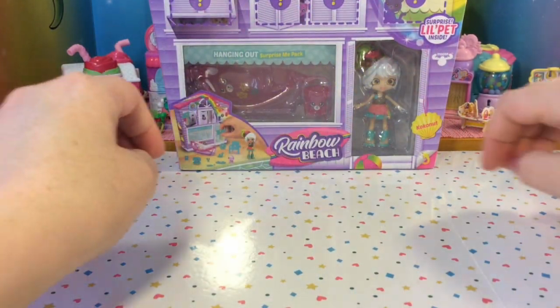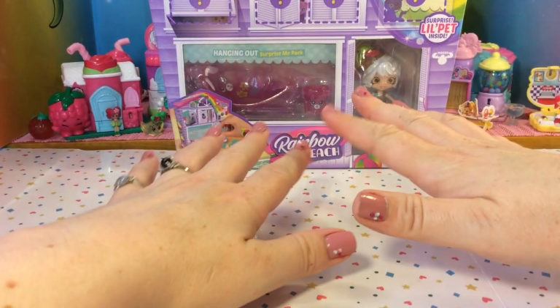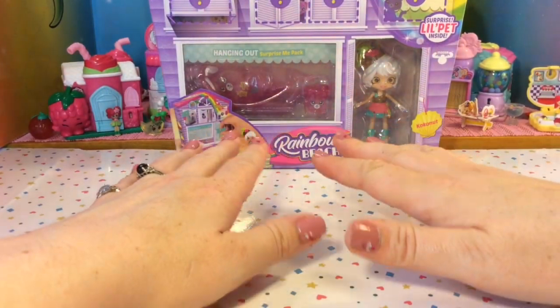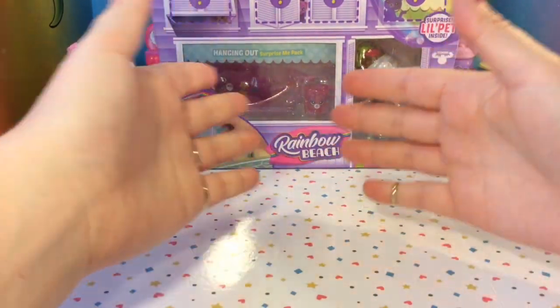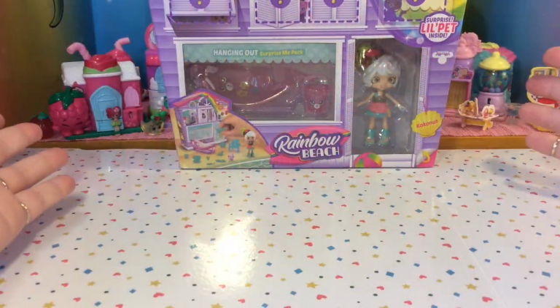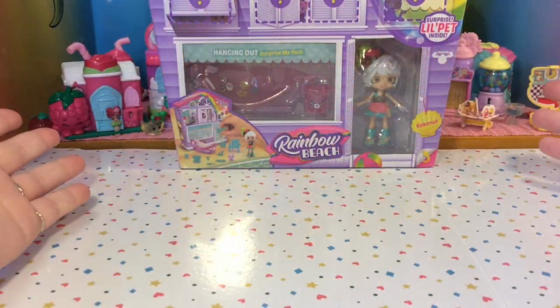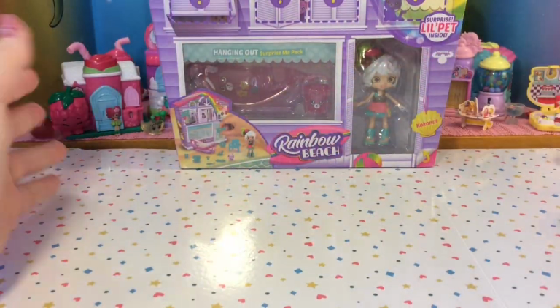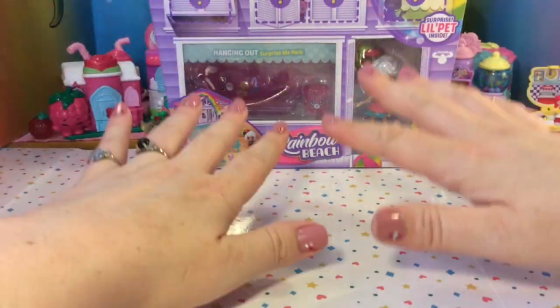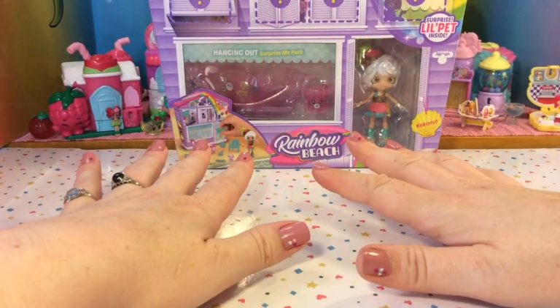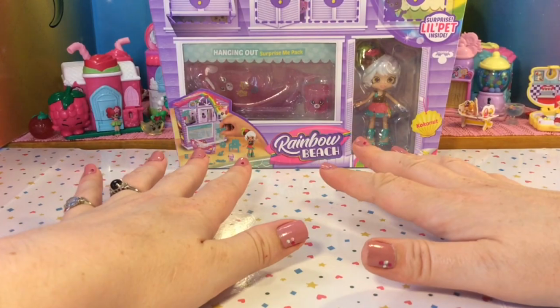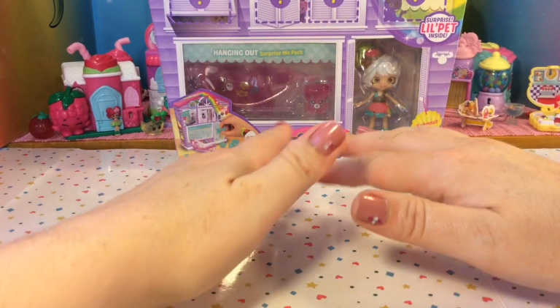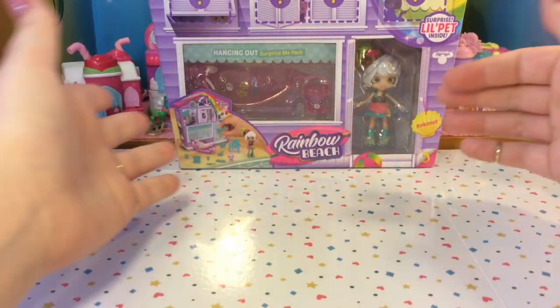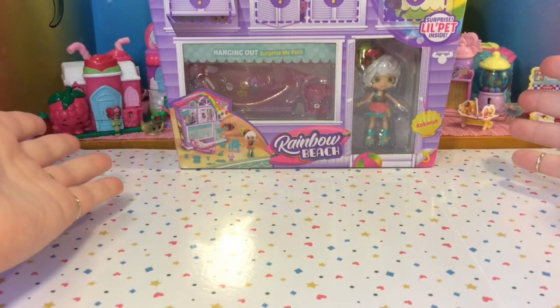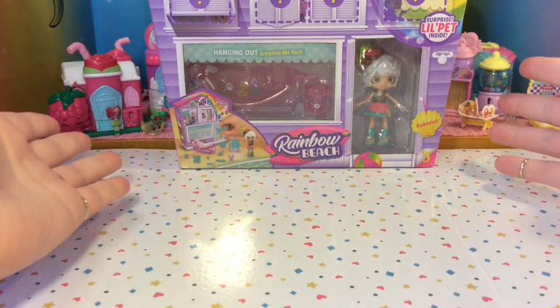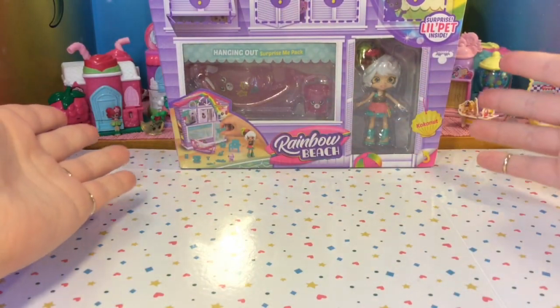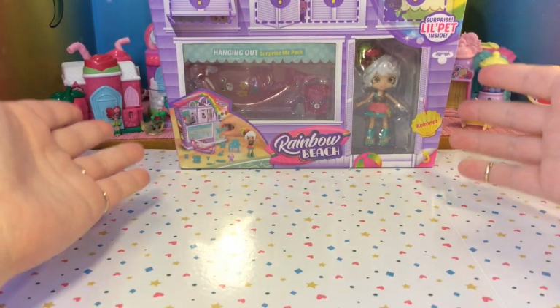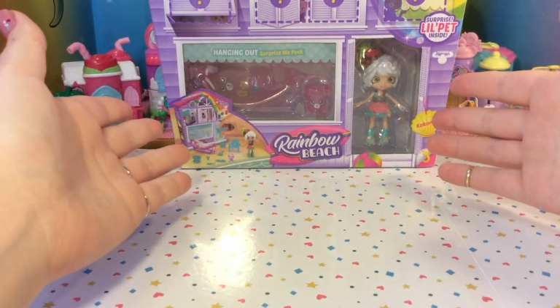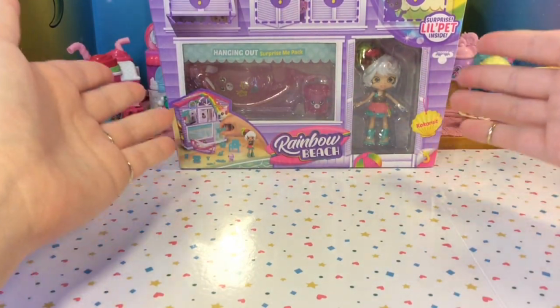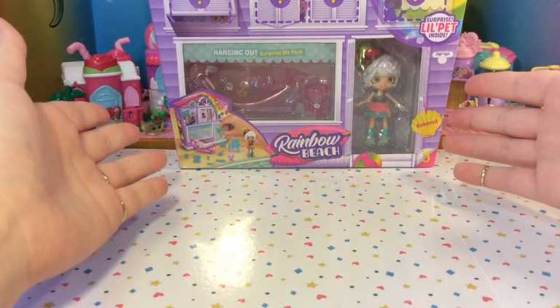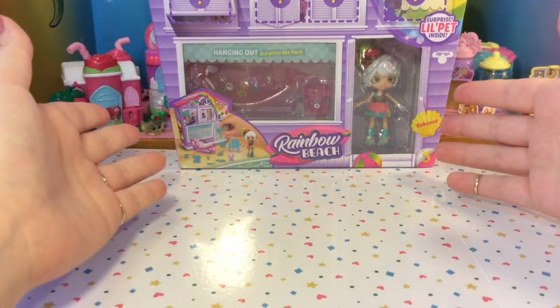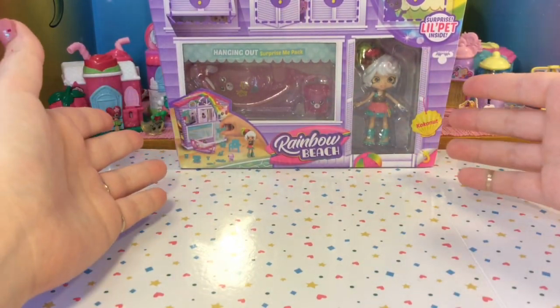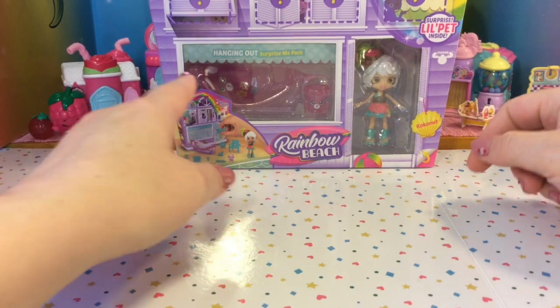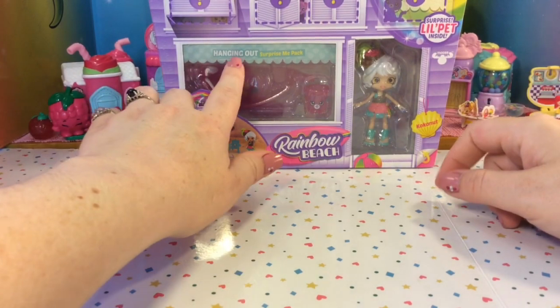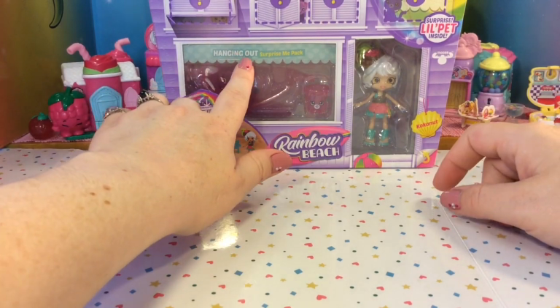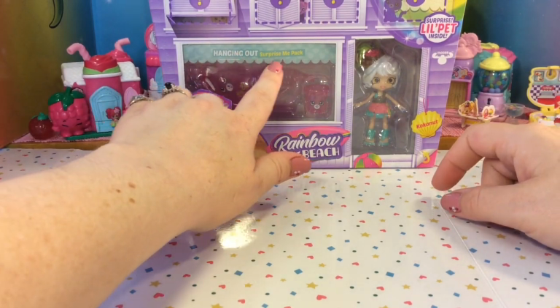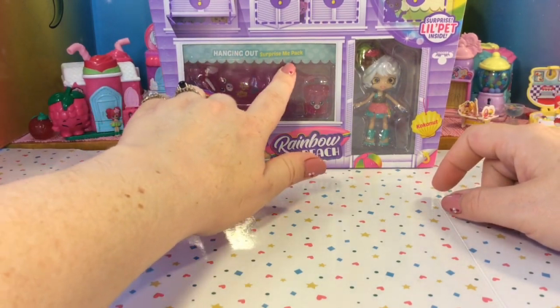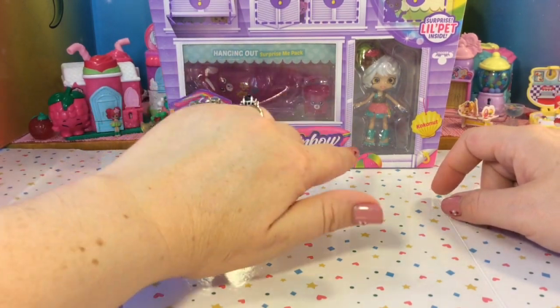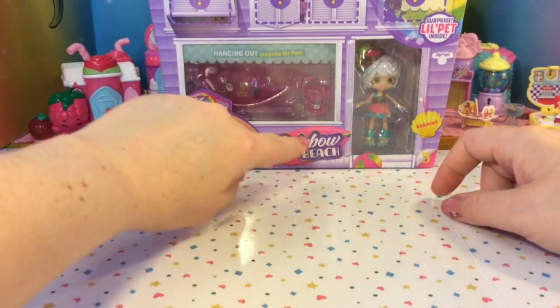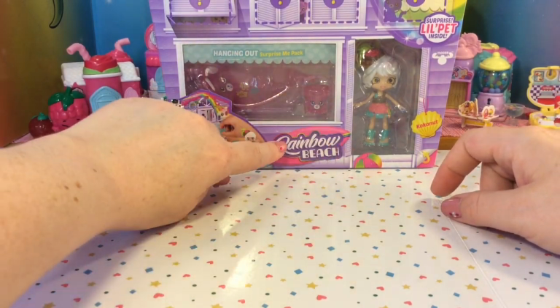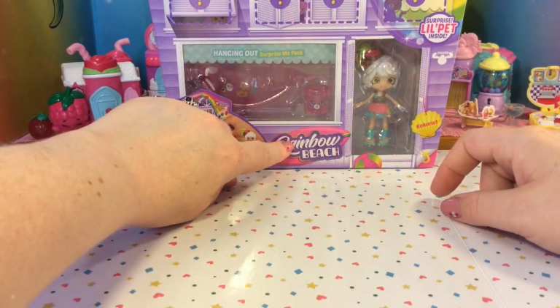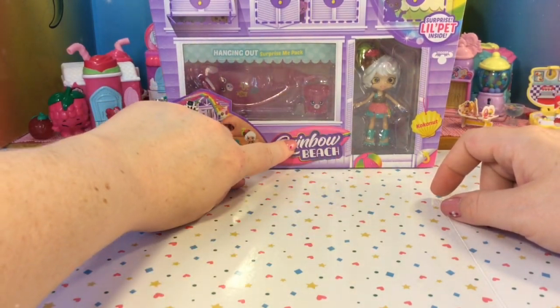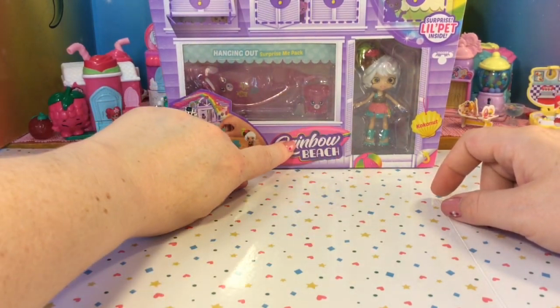Hi guys! Thank you for joining me here again at Lulu's Toy Review. Today I have a Shopkins Happy Places playset, and this is the Hanging Out Surprise Me Pack from the Rainbow Beach series.